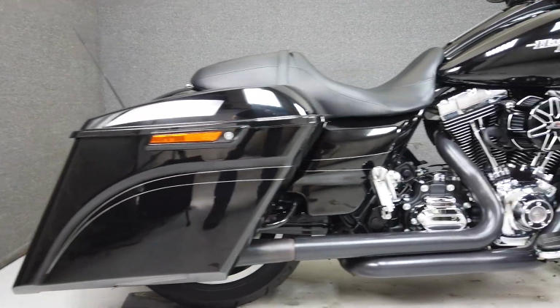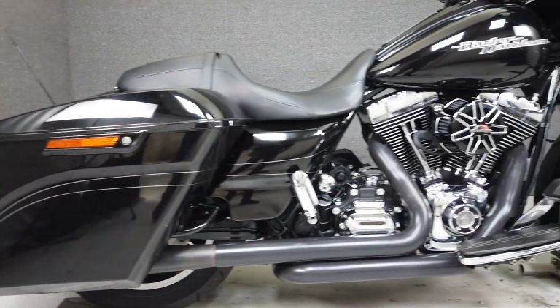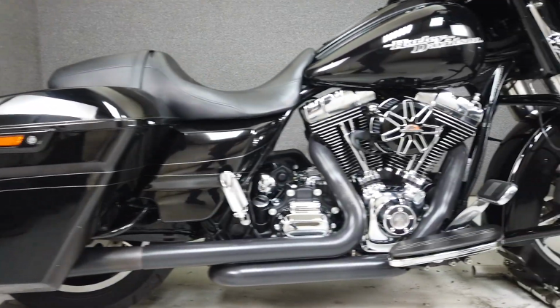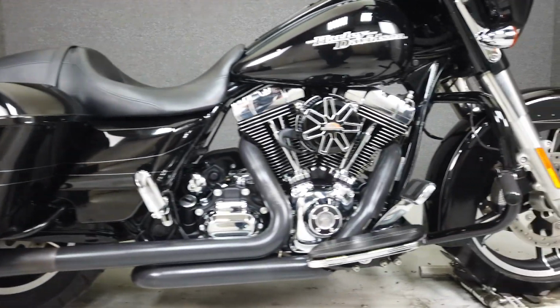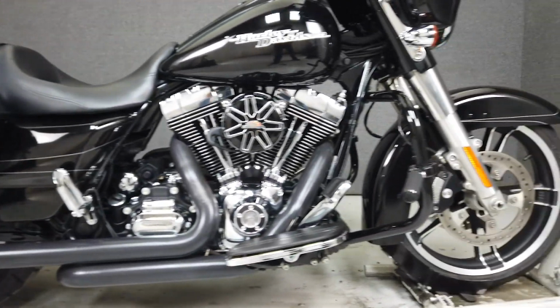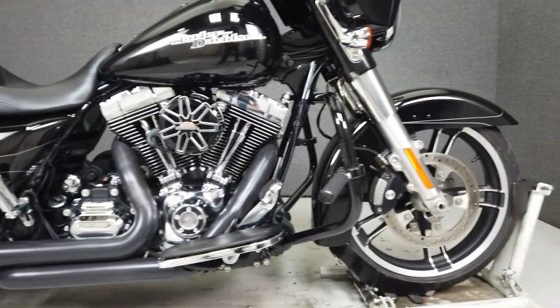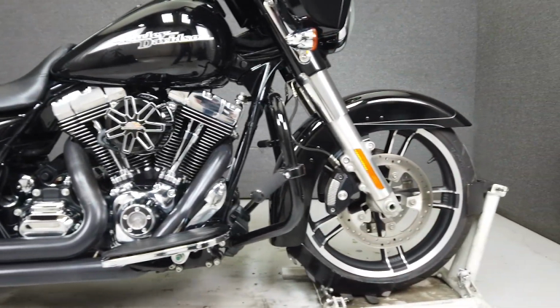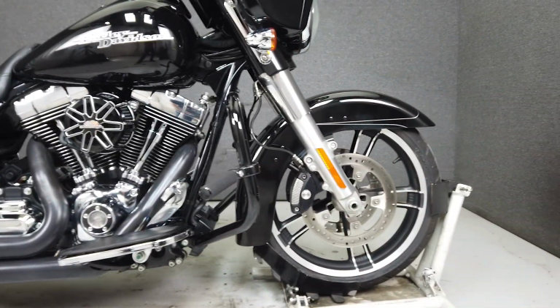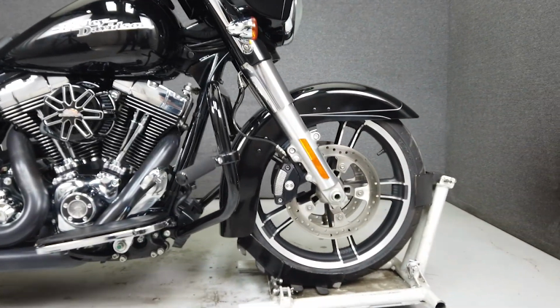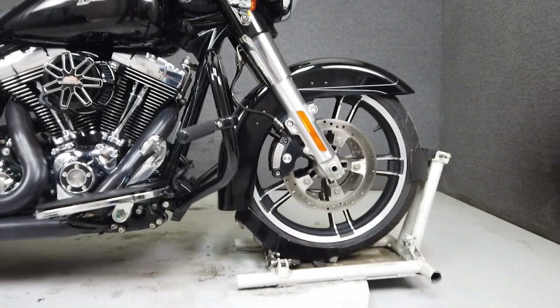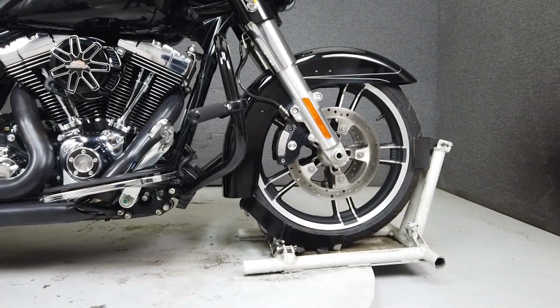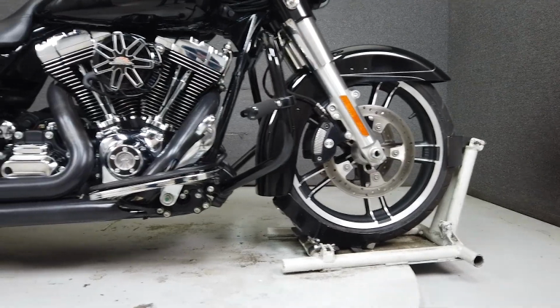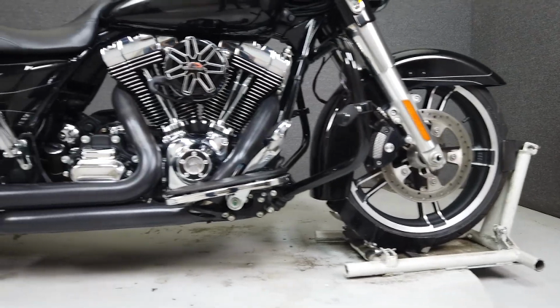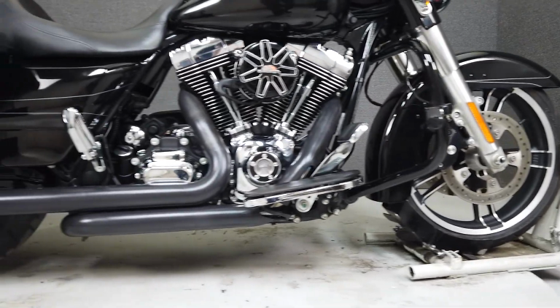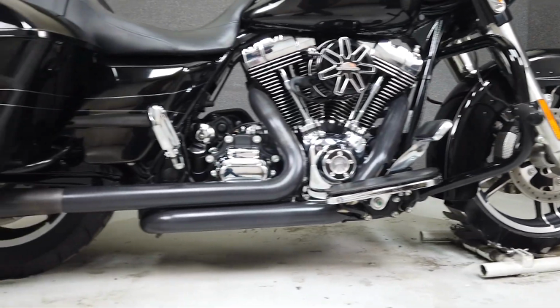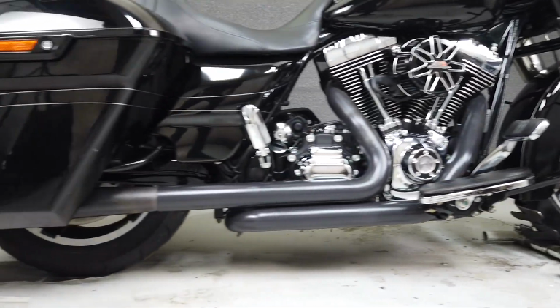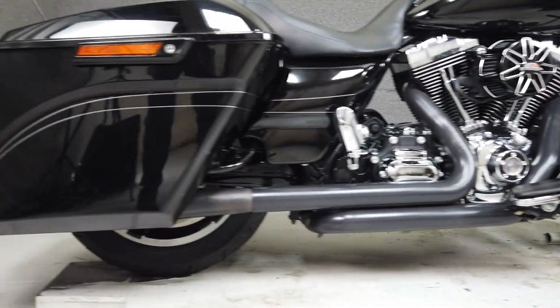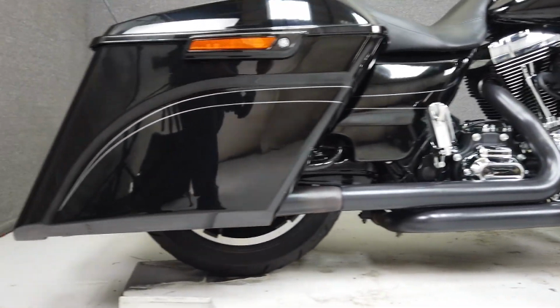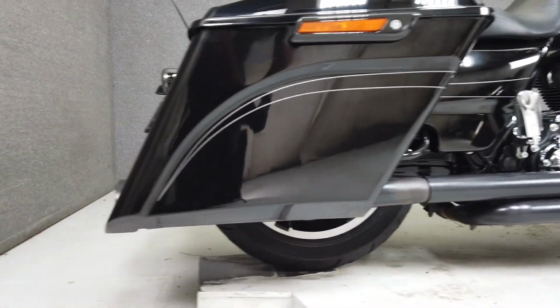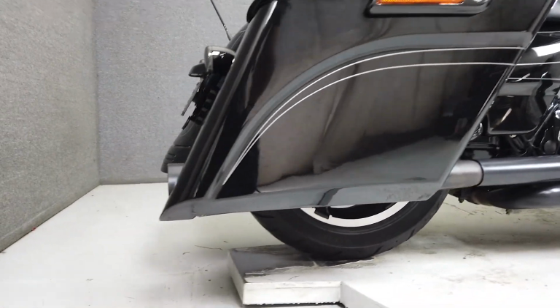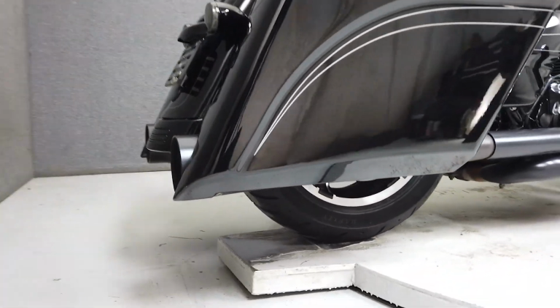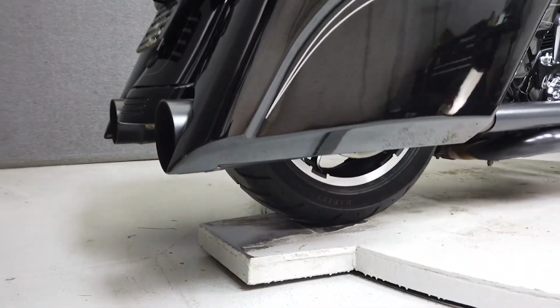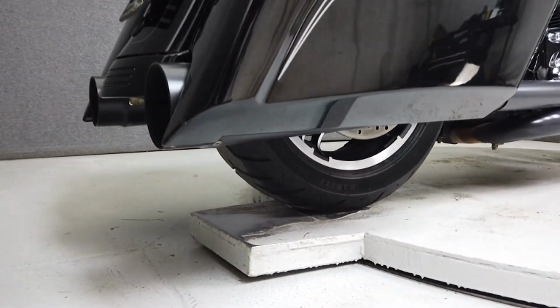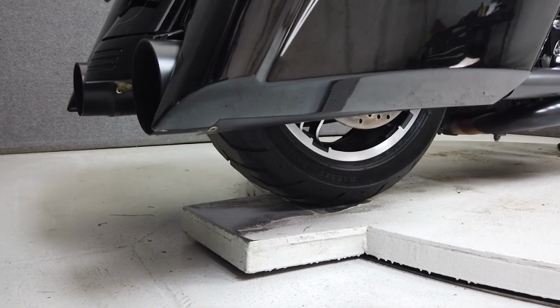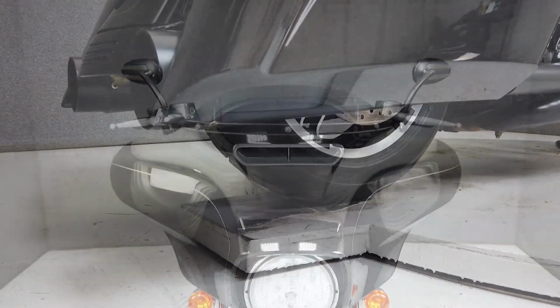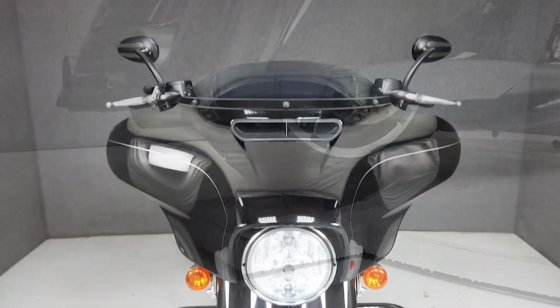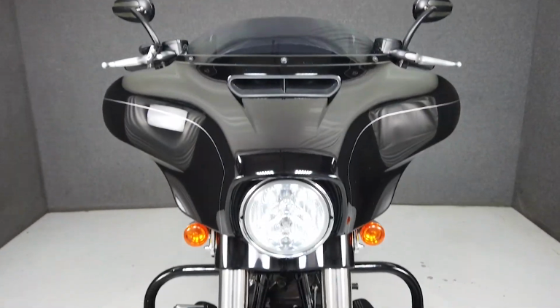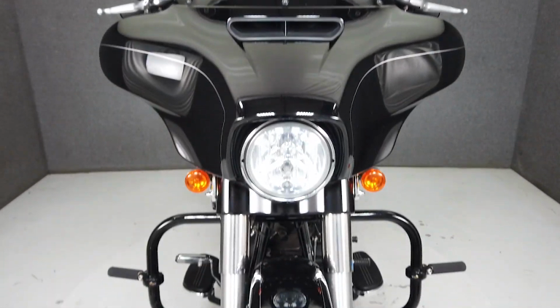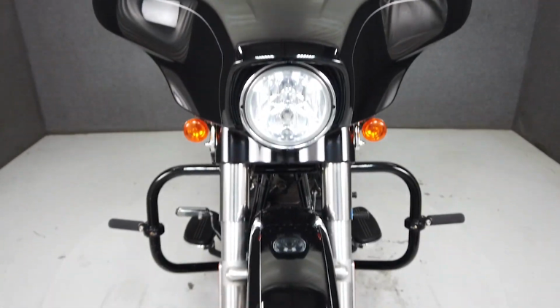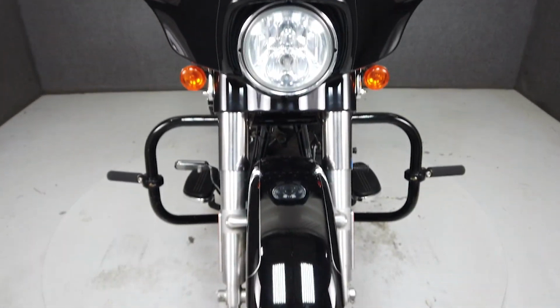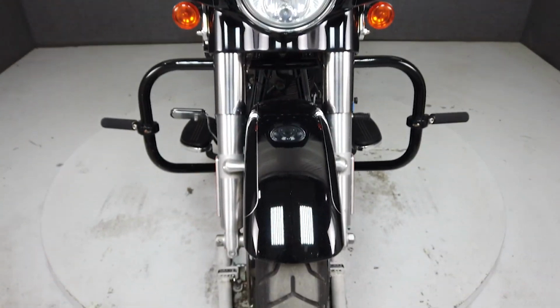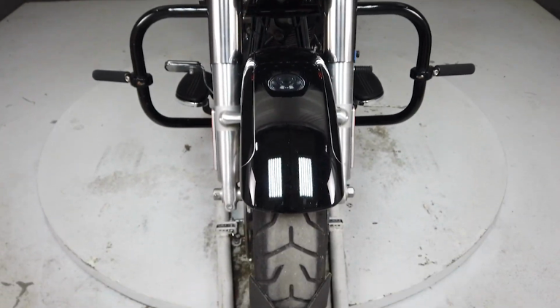It's been upgraded with the CFR exhaust, Screaming Eagle open air intake, tall handlebars, aftermarket grips, aftermarket mirrors with turn signals, highway pegs, and Arlen Ness extended saddlebags.